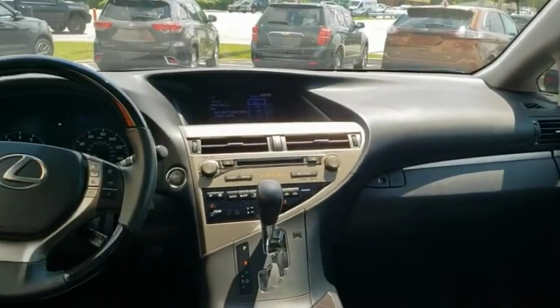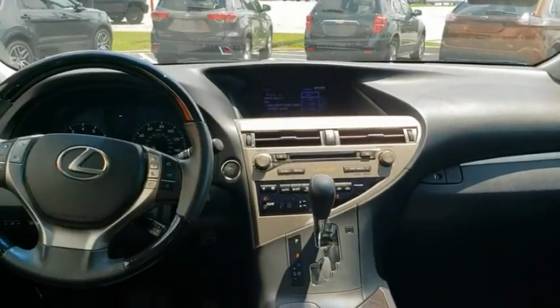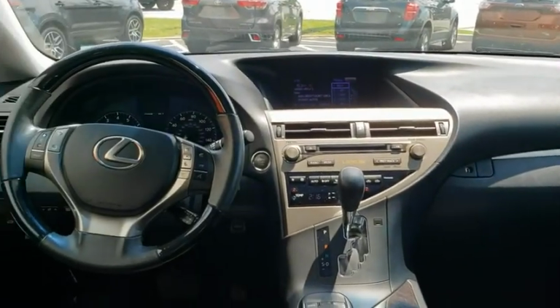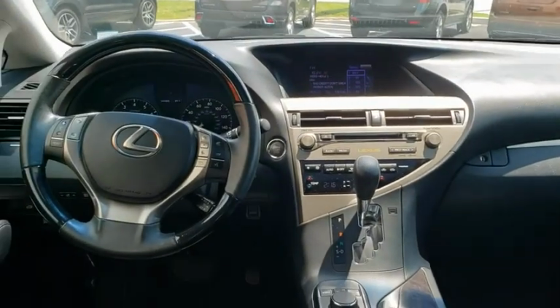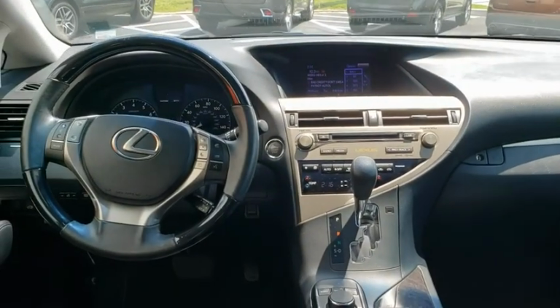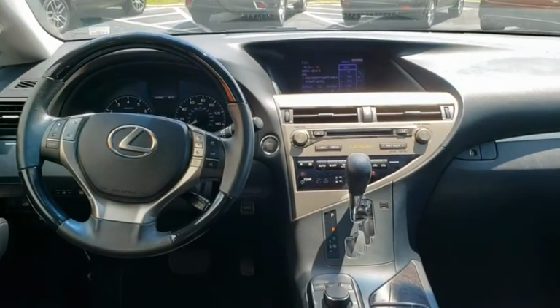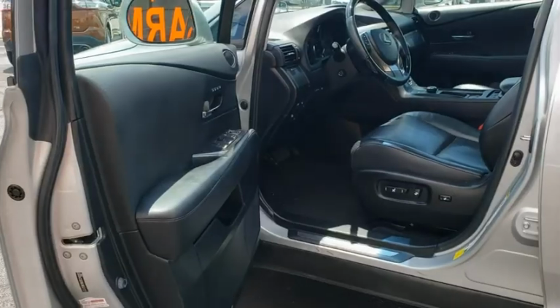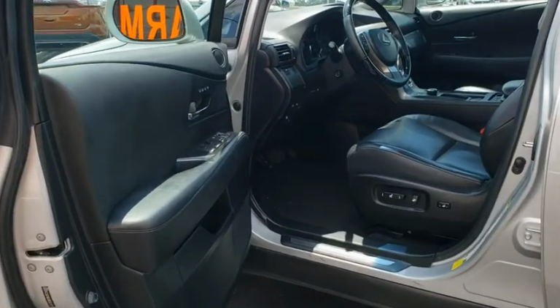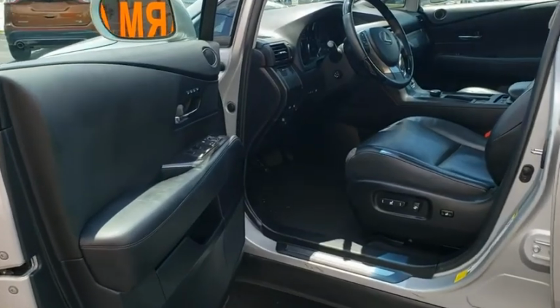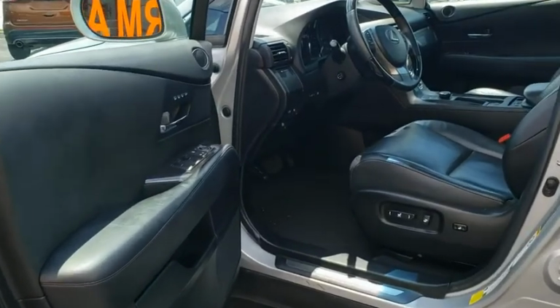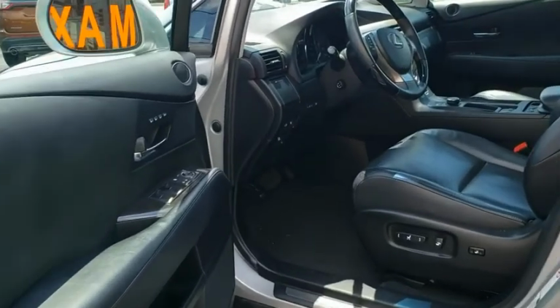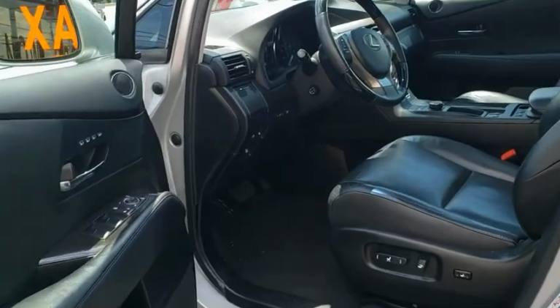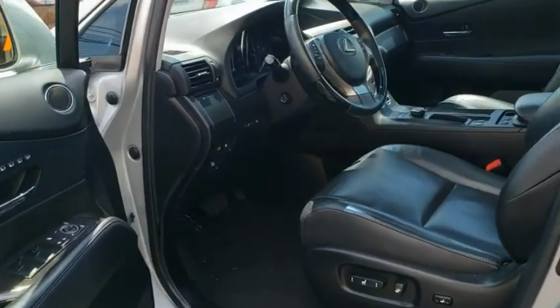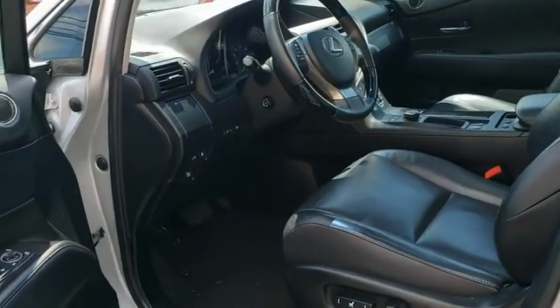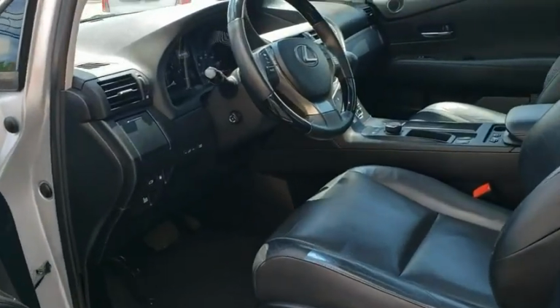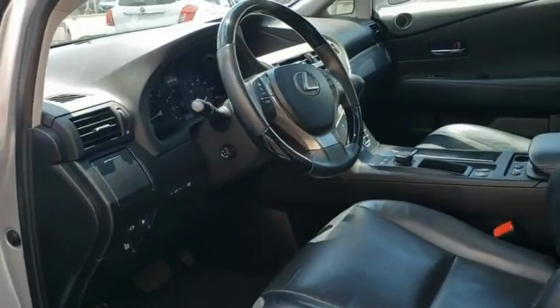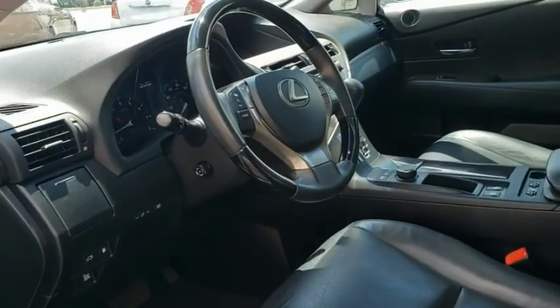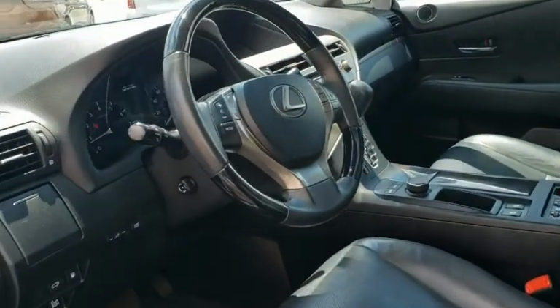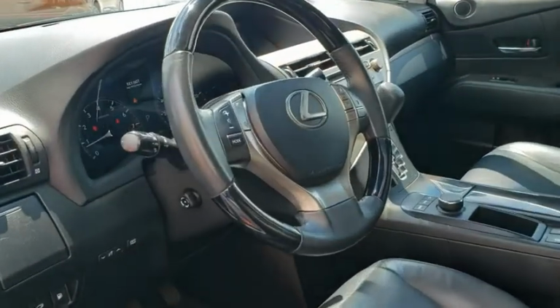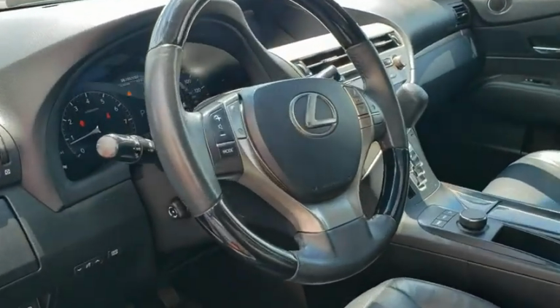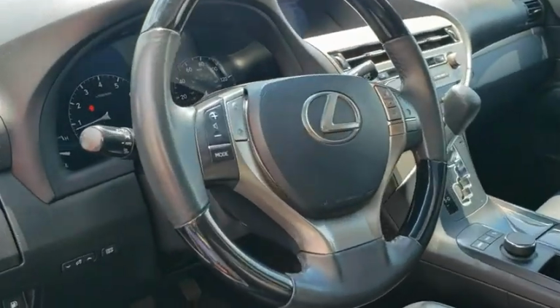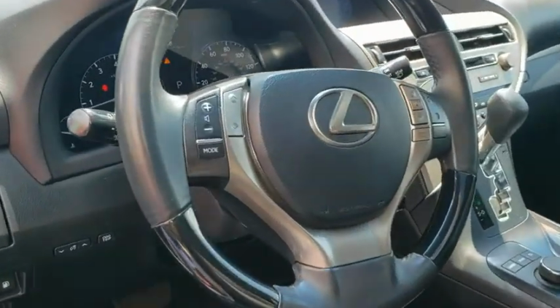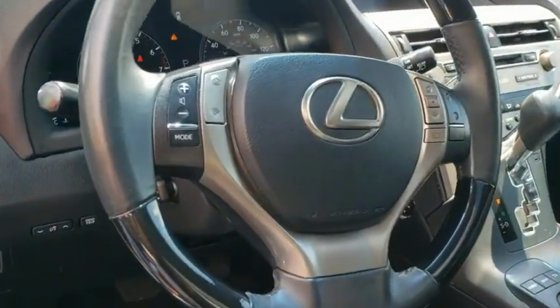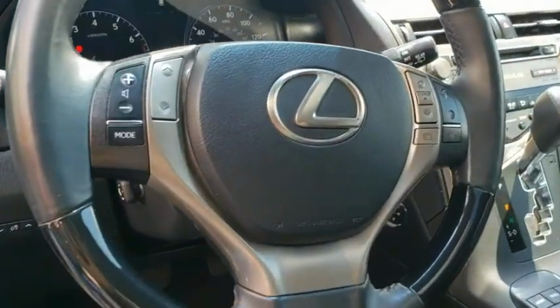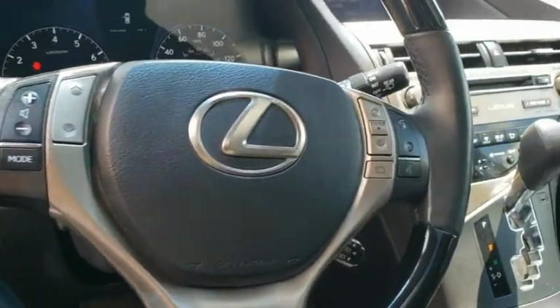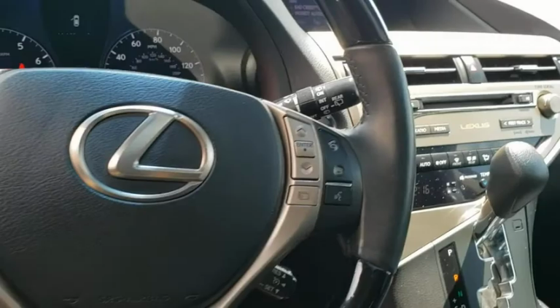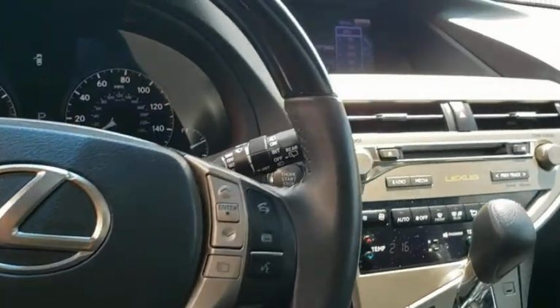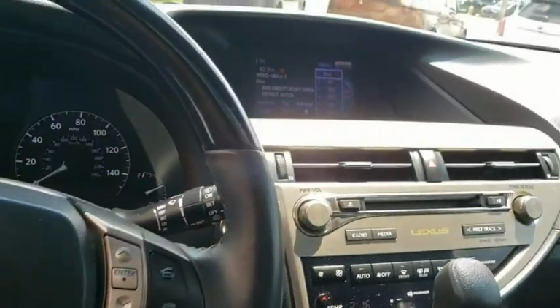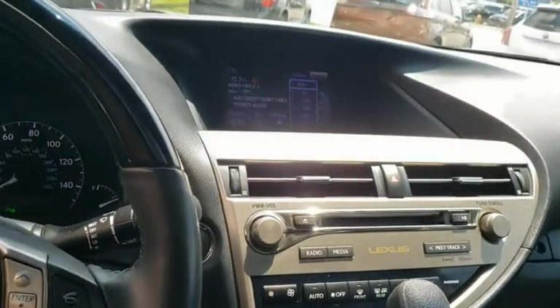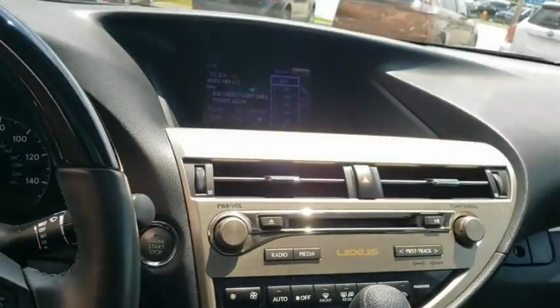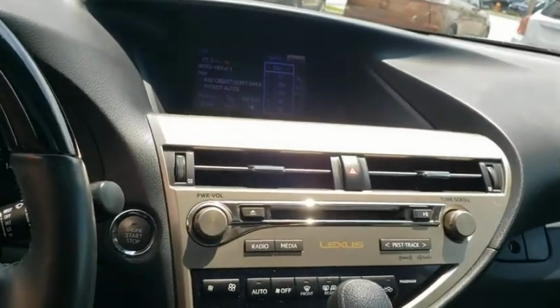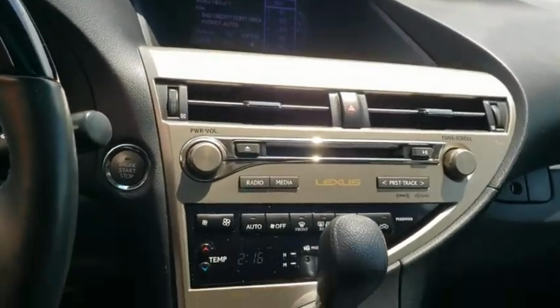Fog lights, CD player, security system, compass, power windows, trip computer, heated front seats, rear window defroster, remote keyless entry, brake assist, tachometer.